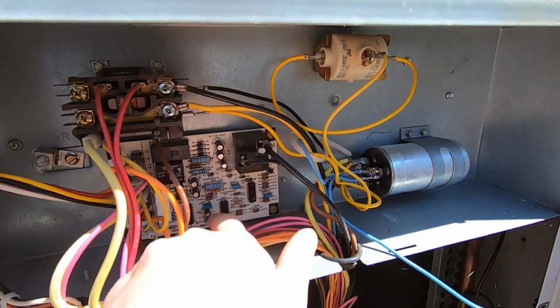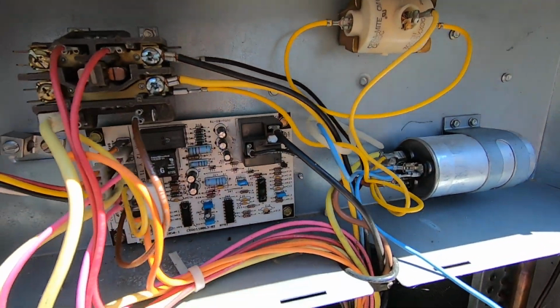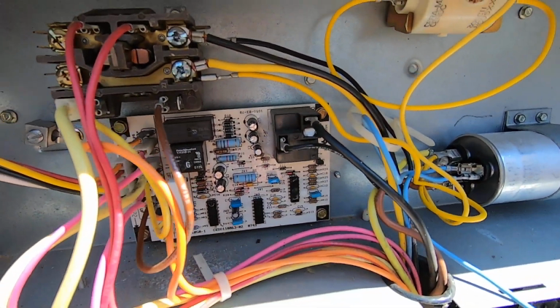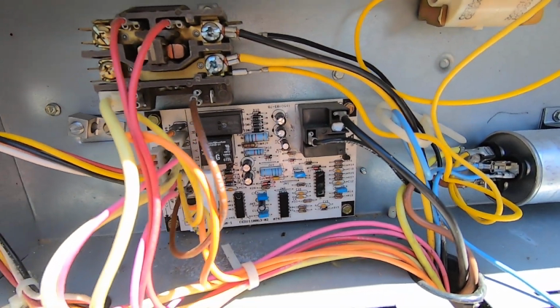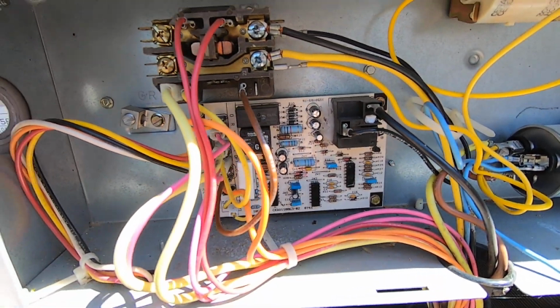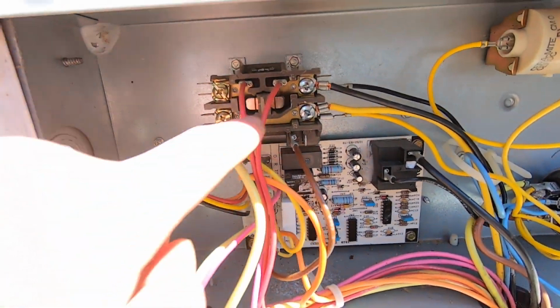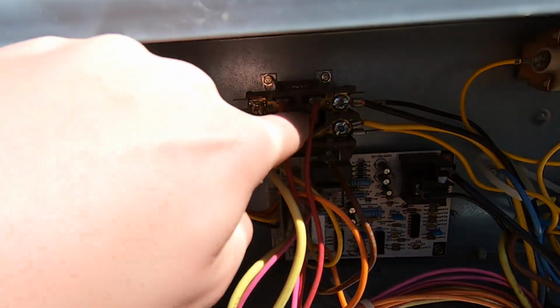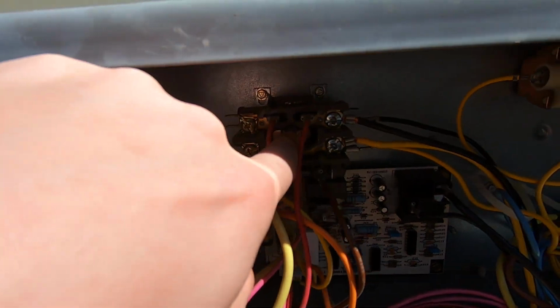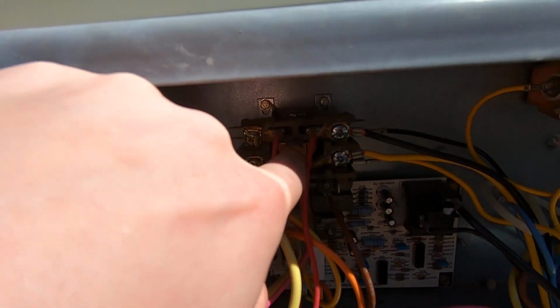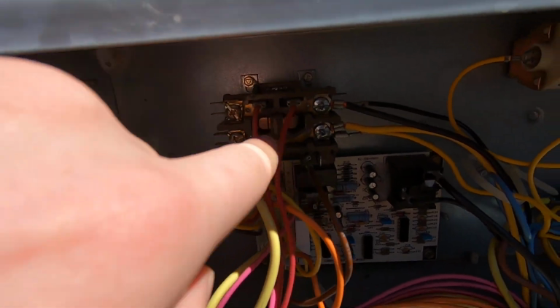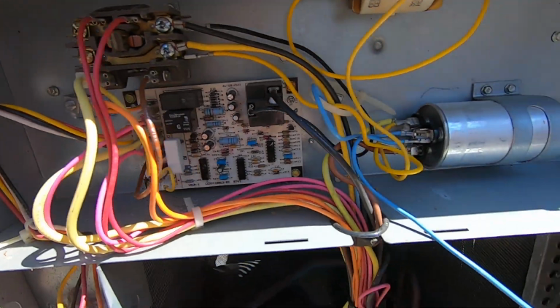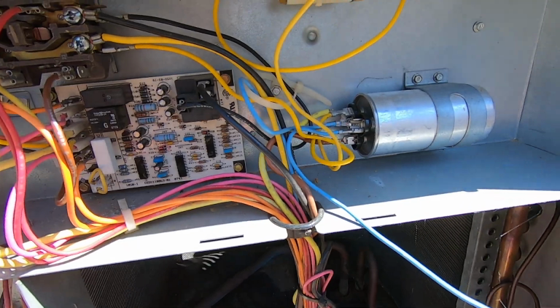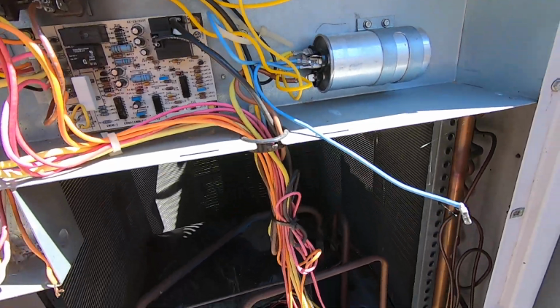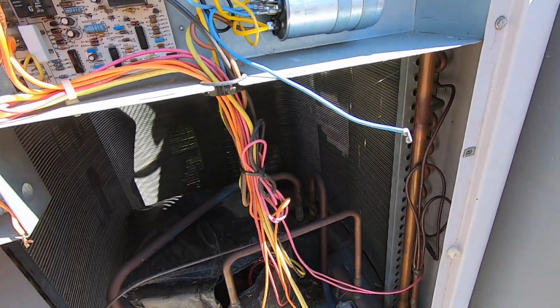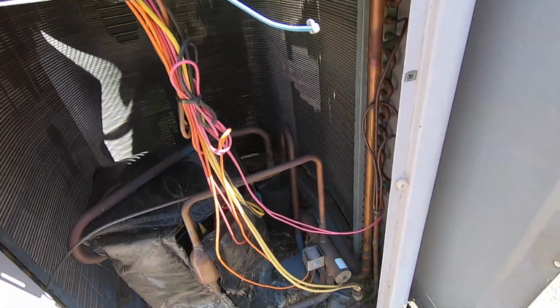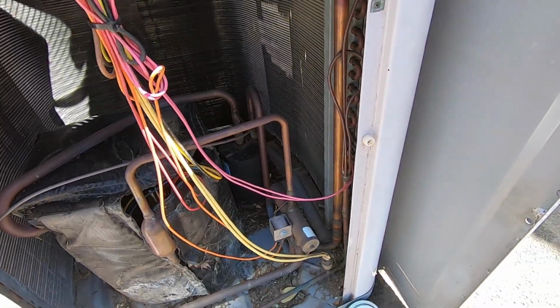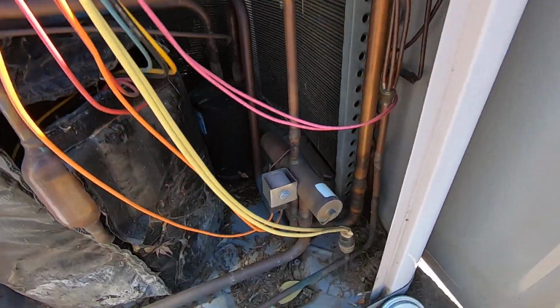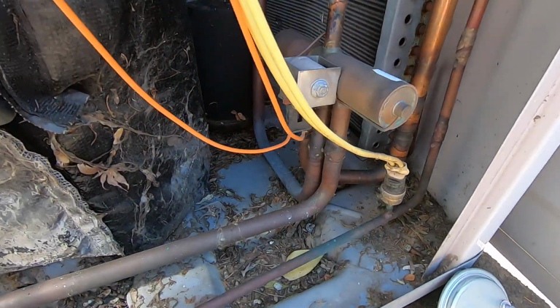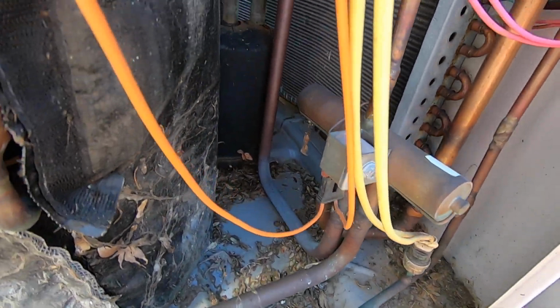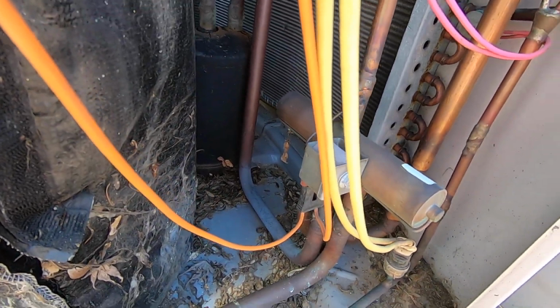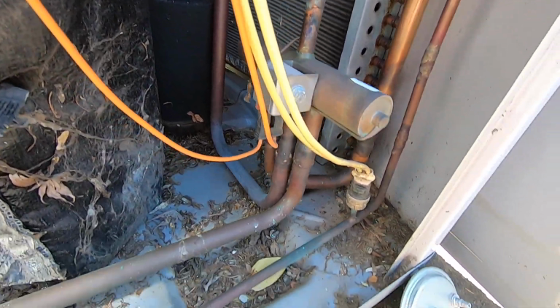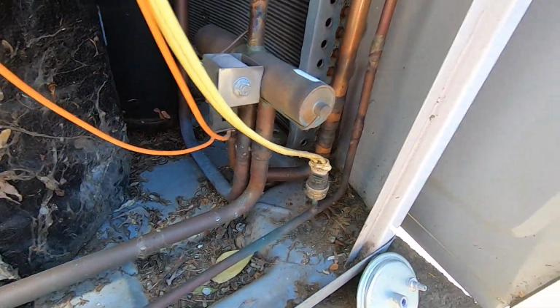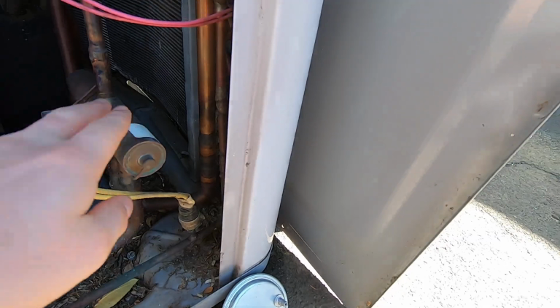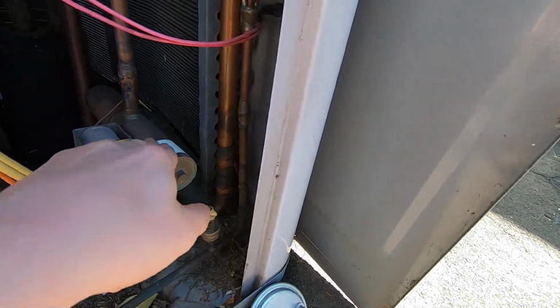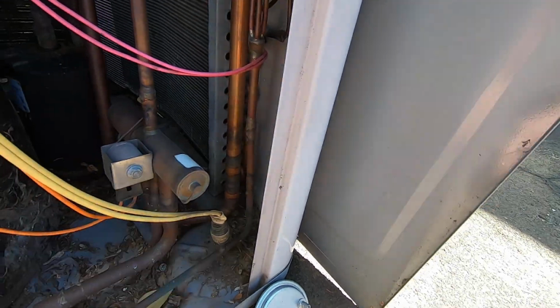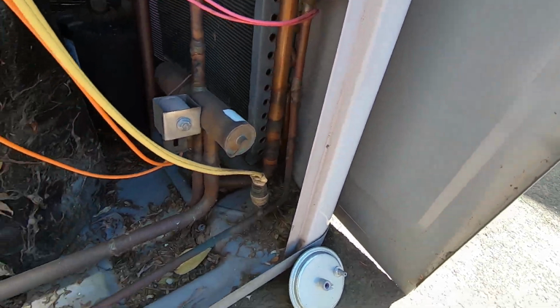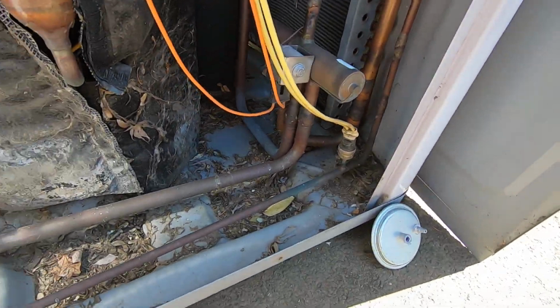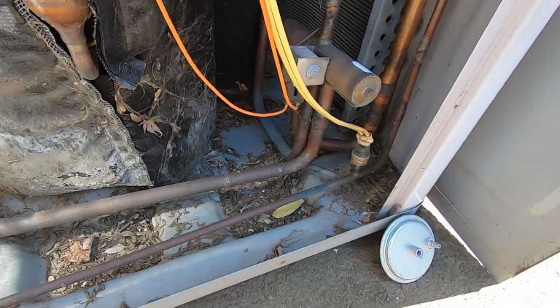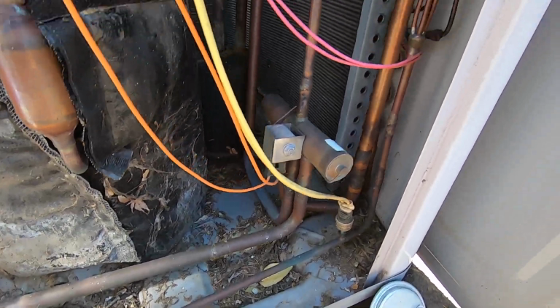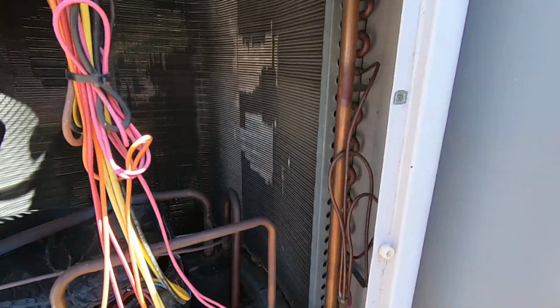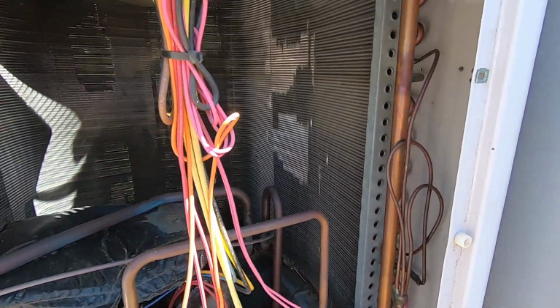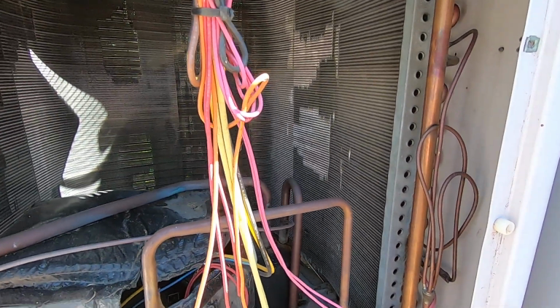There's the defrost board. Contactor. I always wanted to see one of these cut open. Large cycle reversing valve — it's pretty nice.